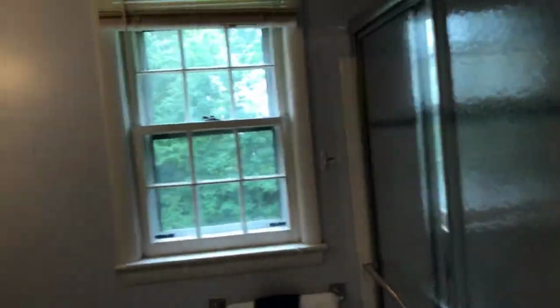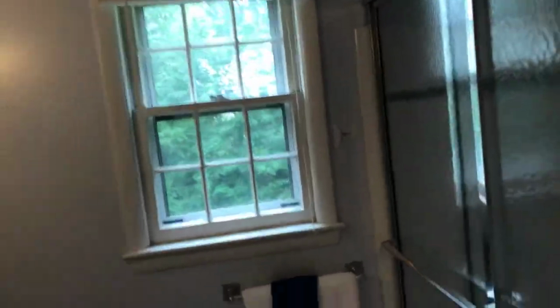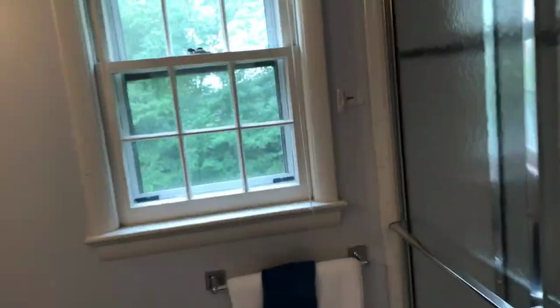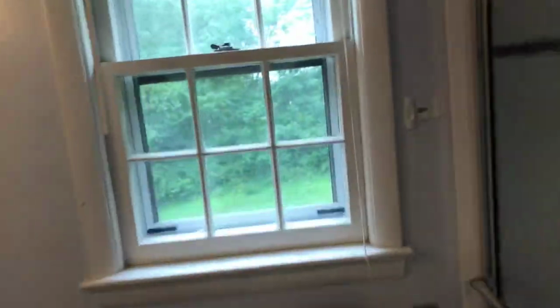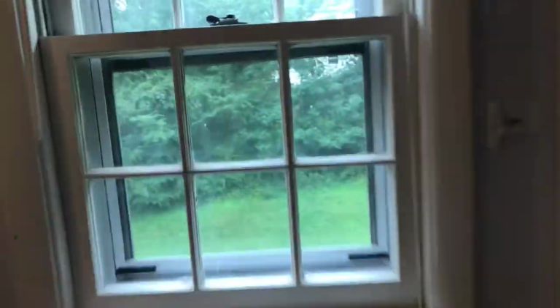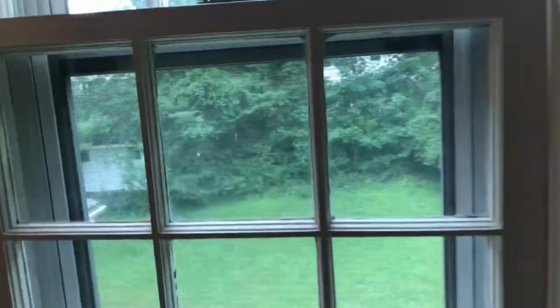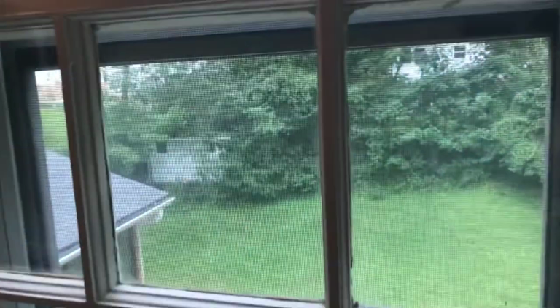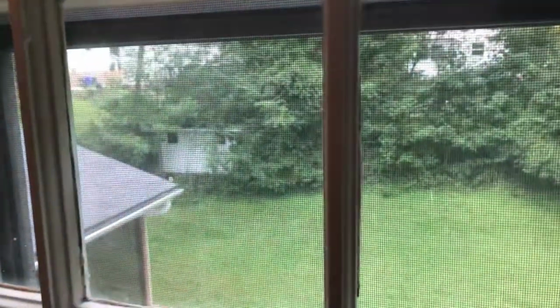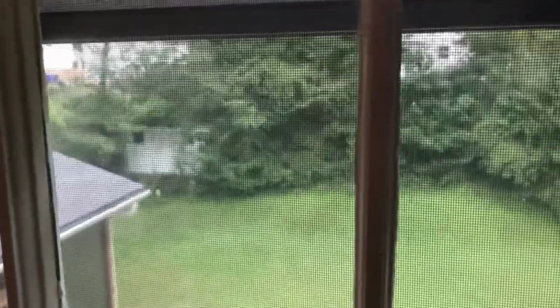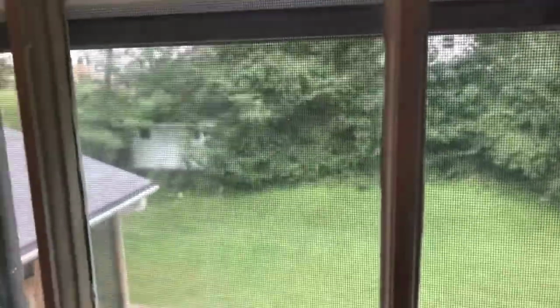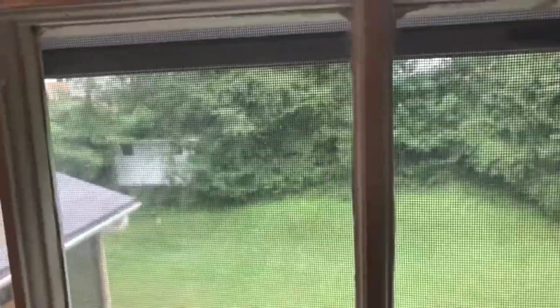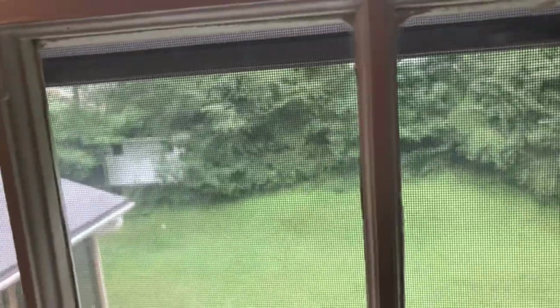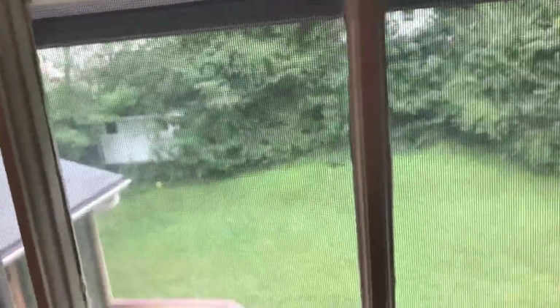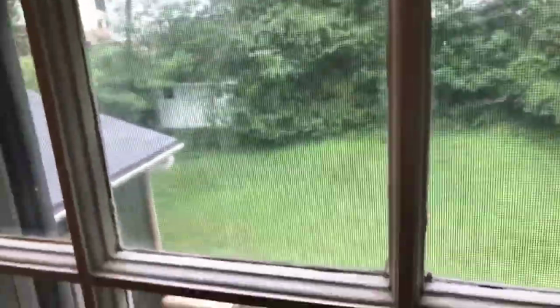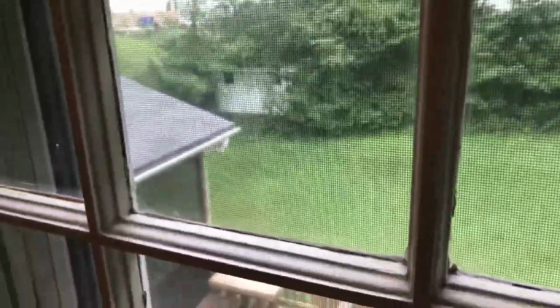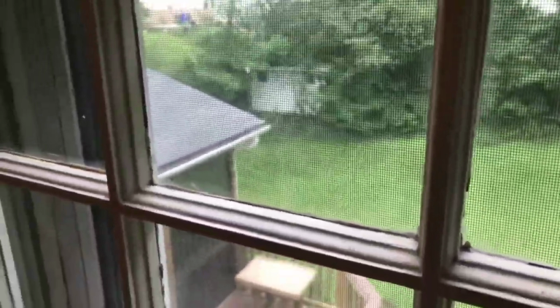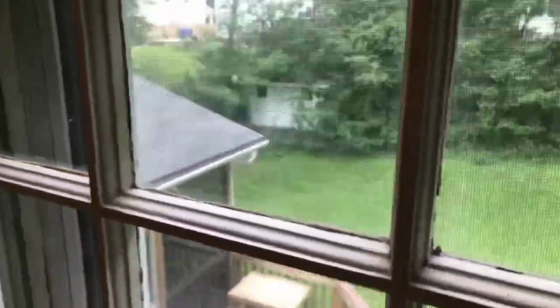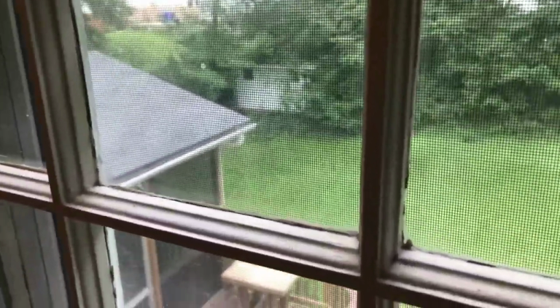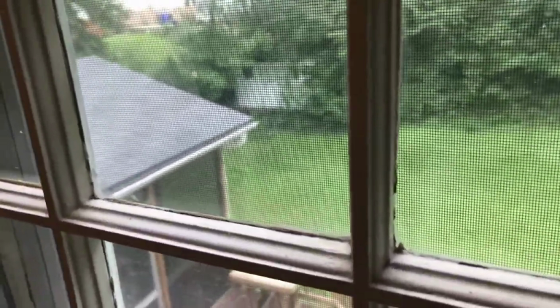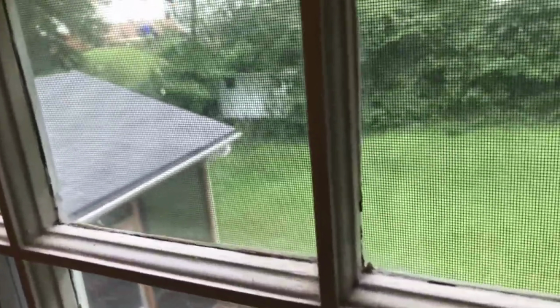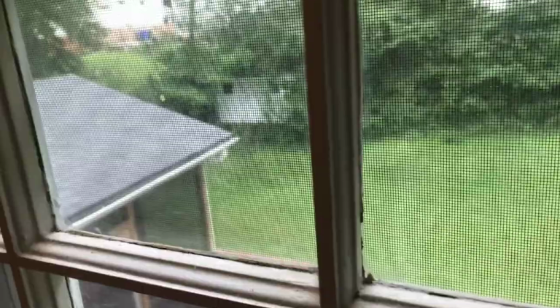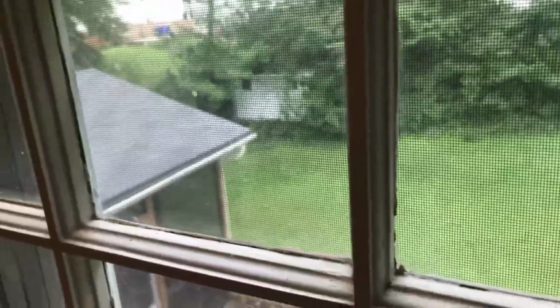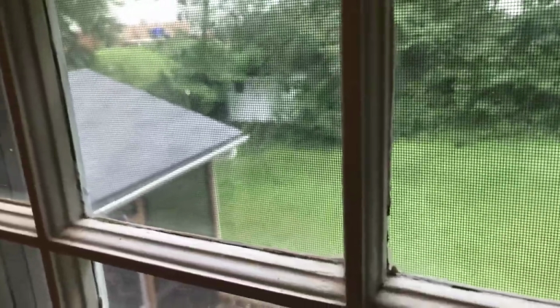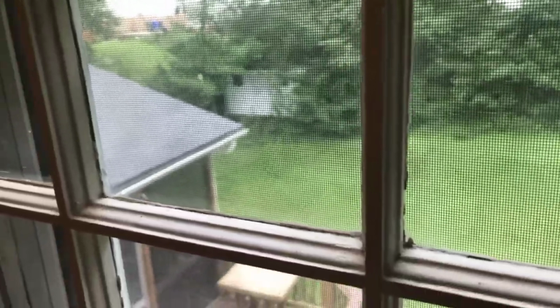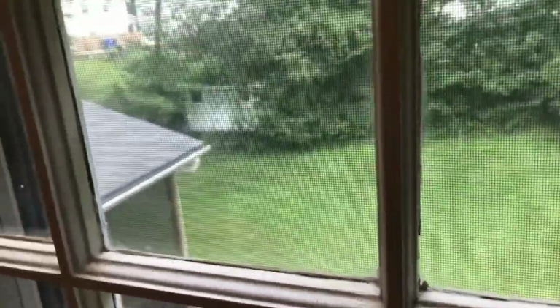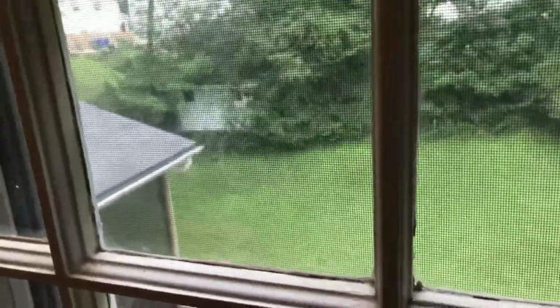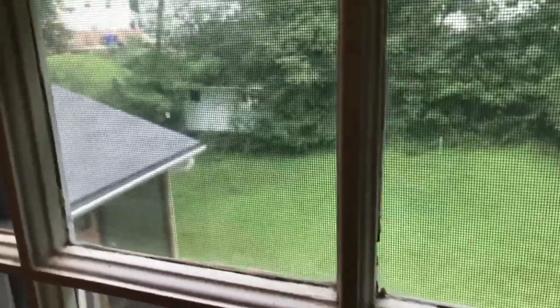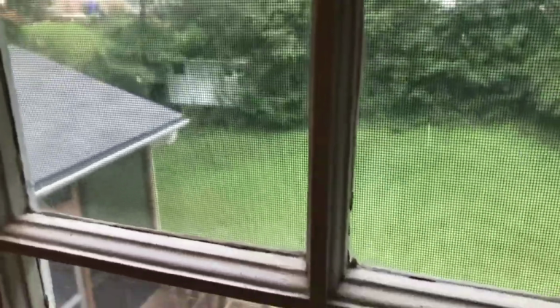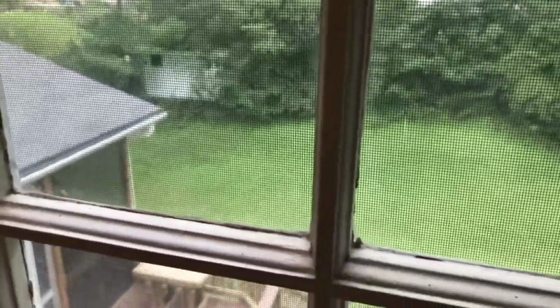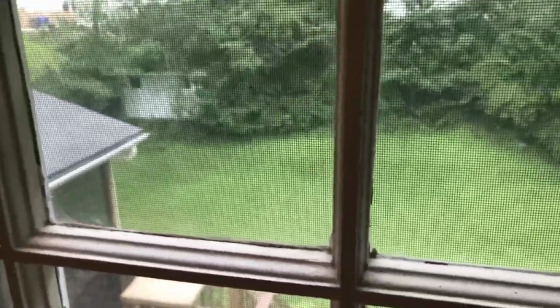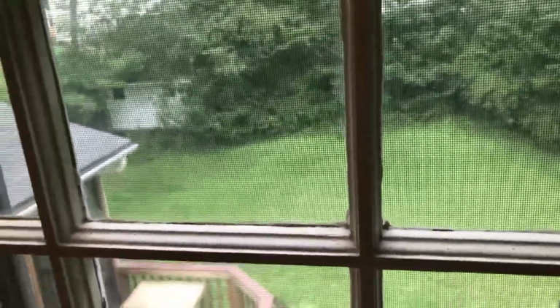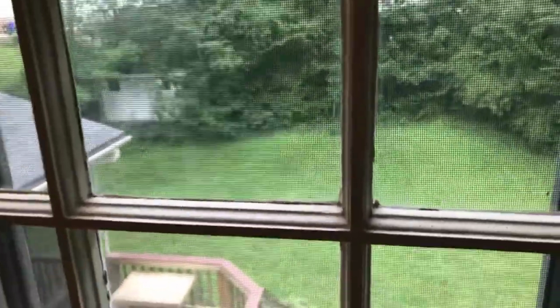This home is 11800 Rosalinda Drive. It's available for $690,000 — a great buy for your family or as an investment and a rental property.